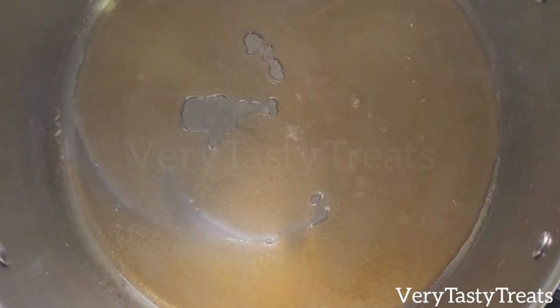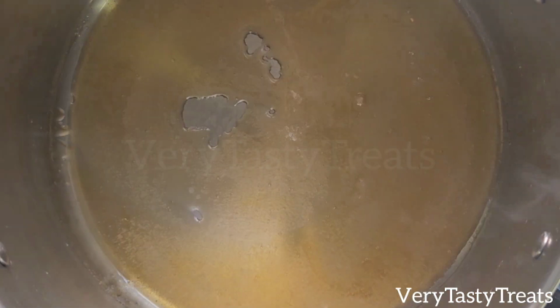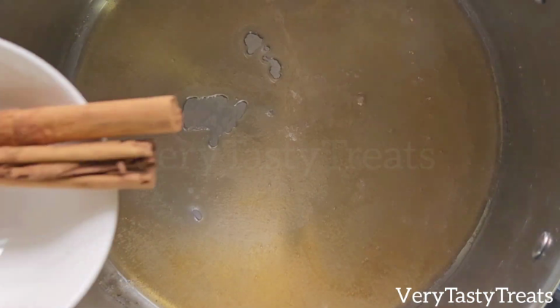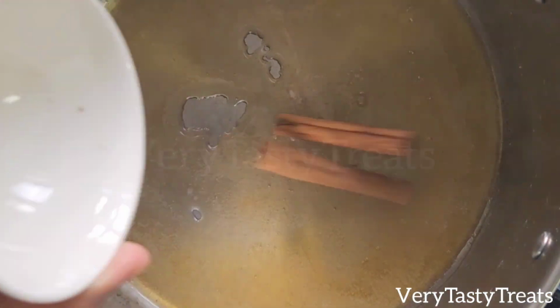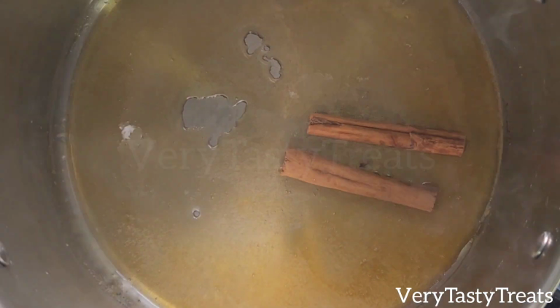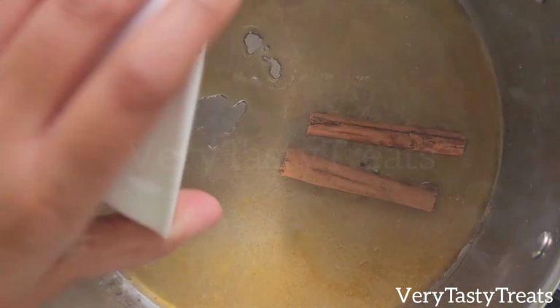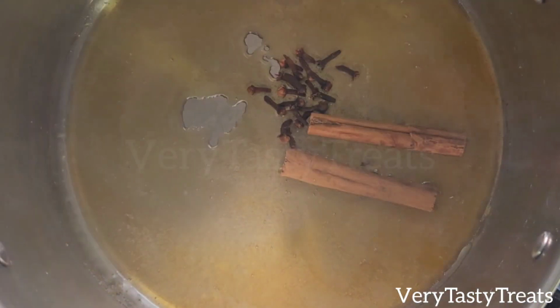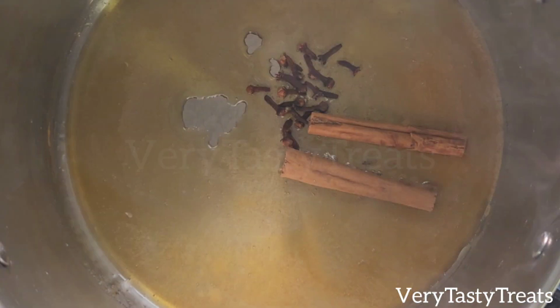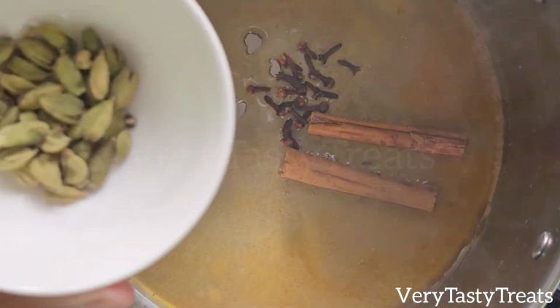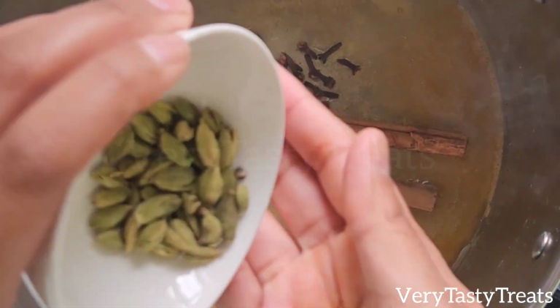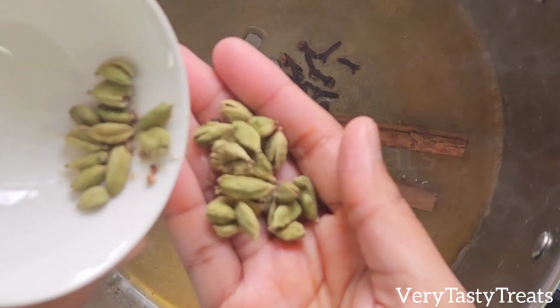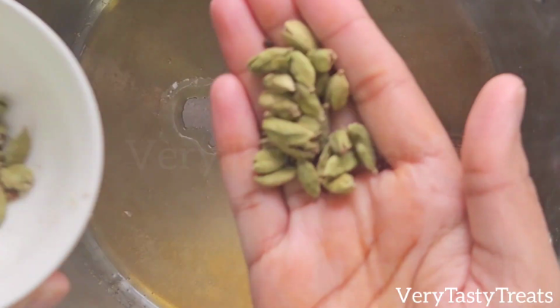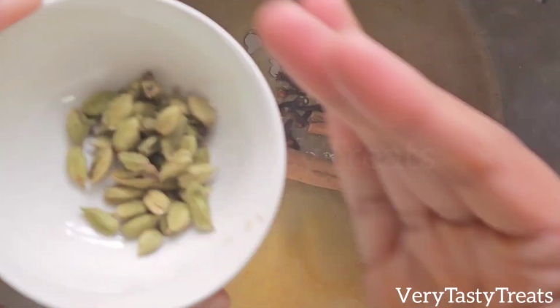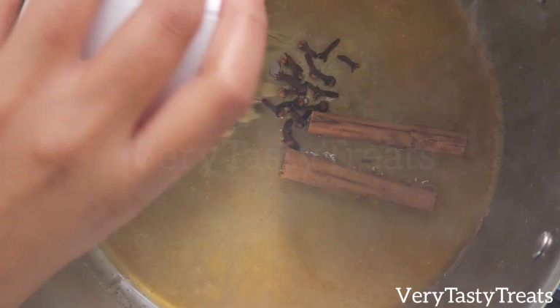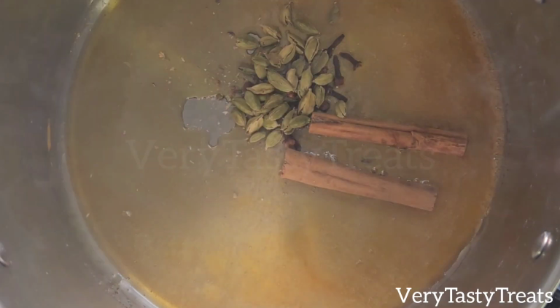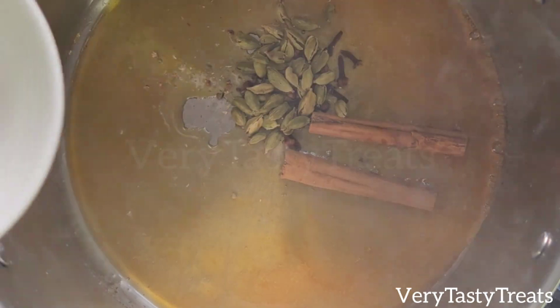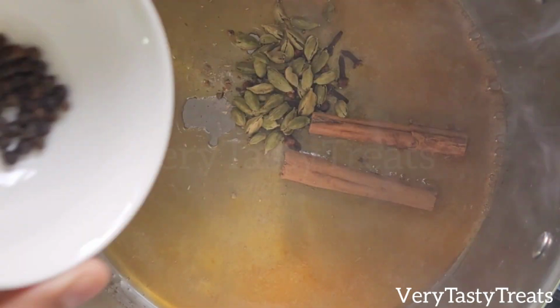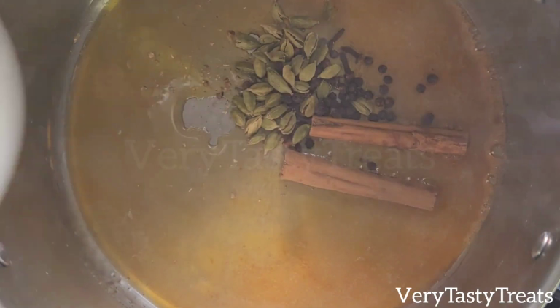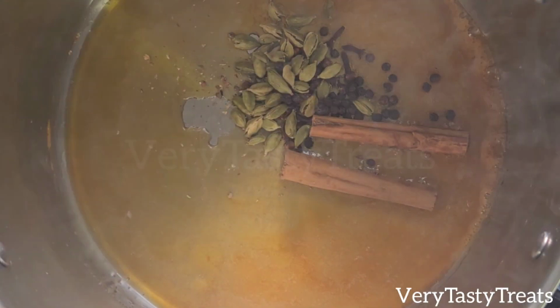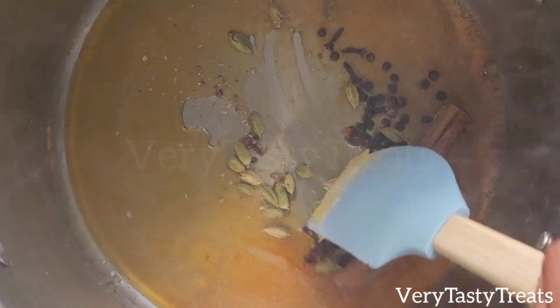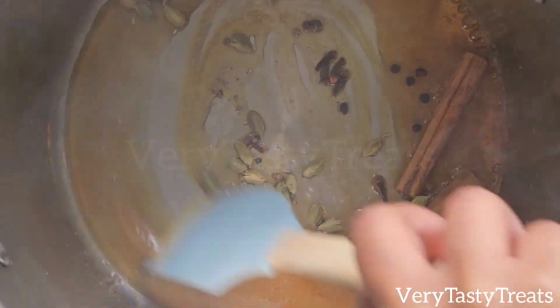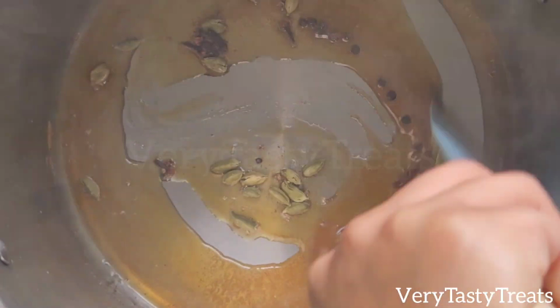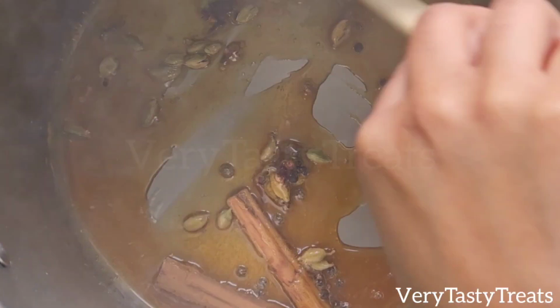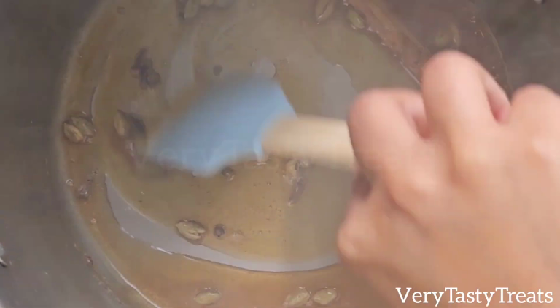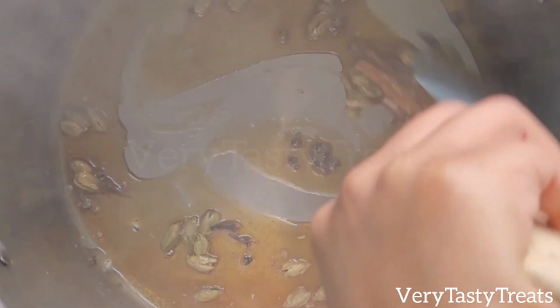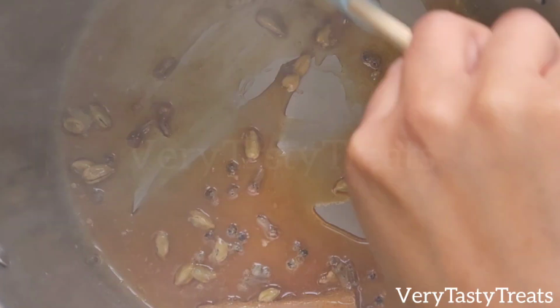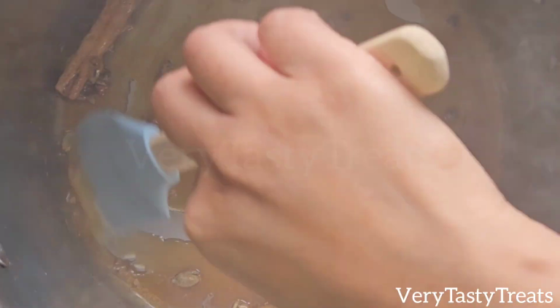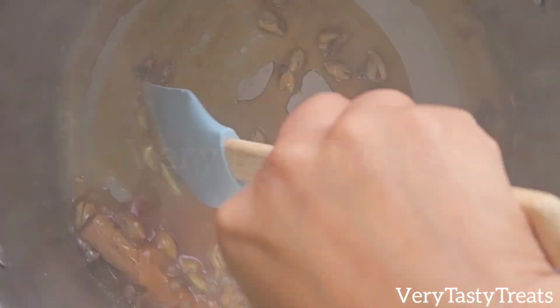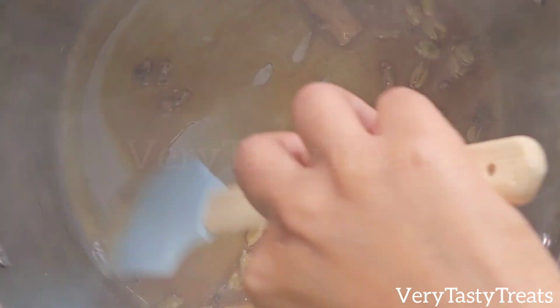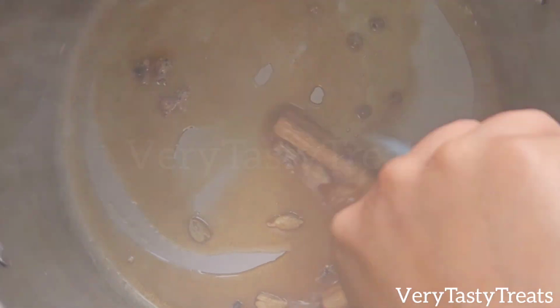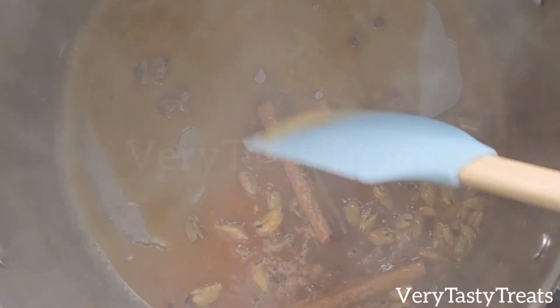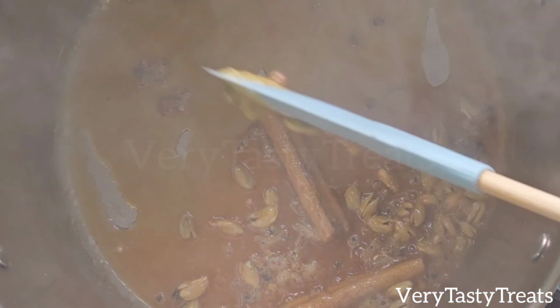Add in 2 cinnamon quills, 20 cloves, 40 cardamom pods slightly crushed, and 40 peppercorns. Mix it together and when it turns dark brown add in 10 cups of water.